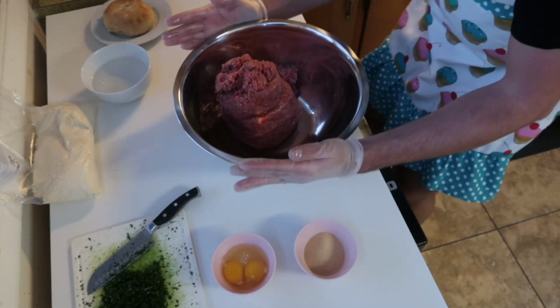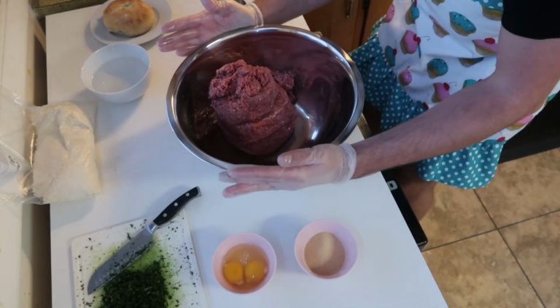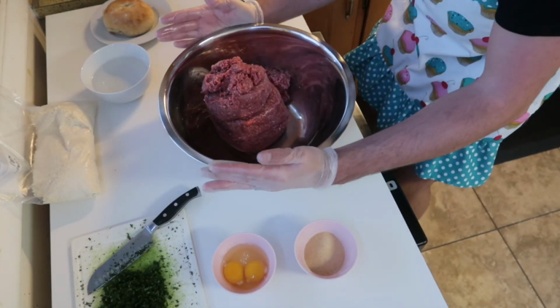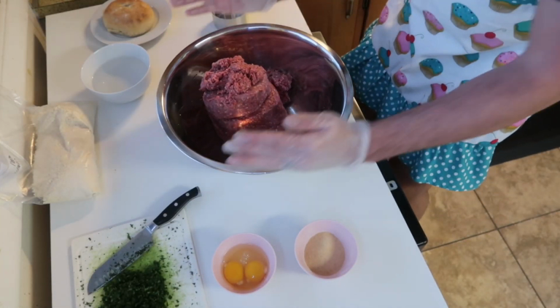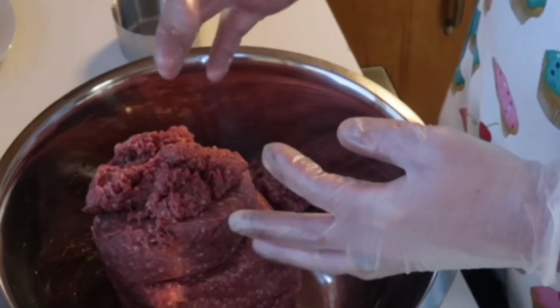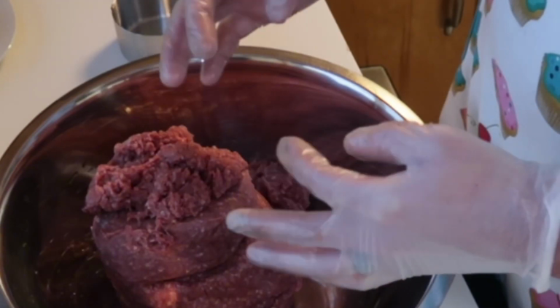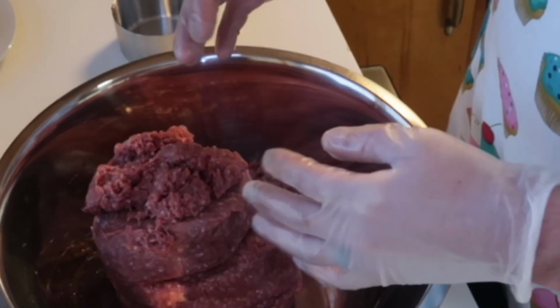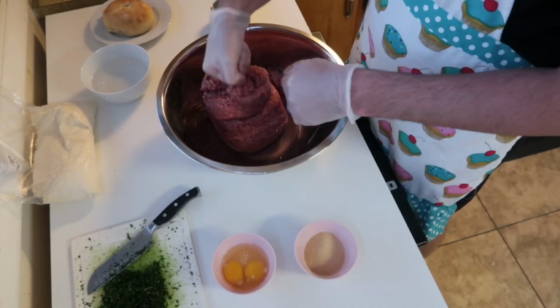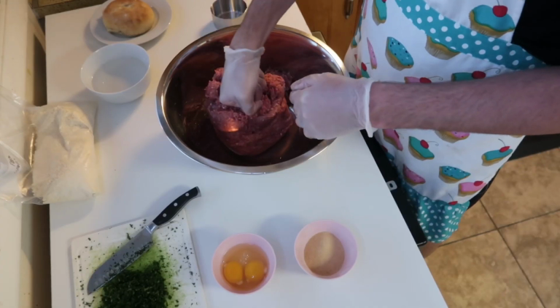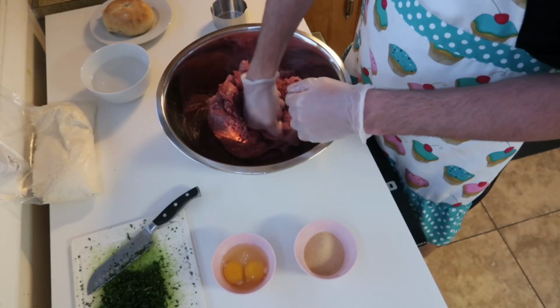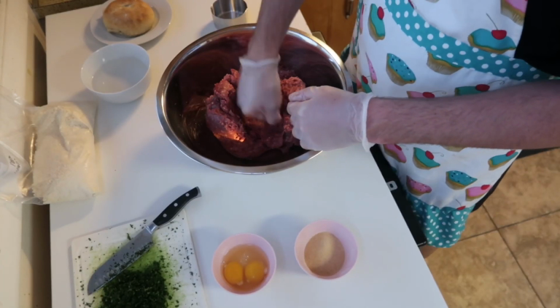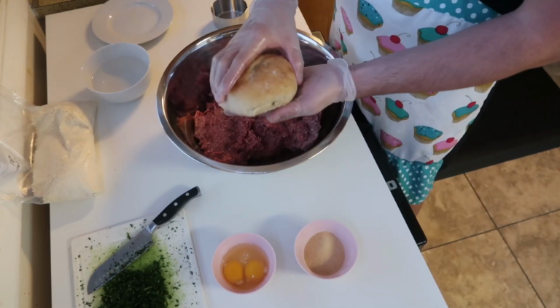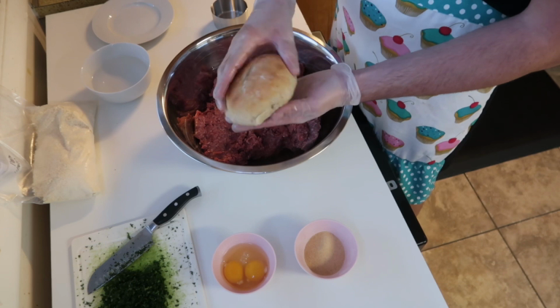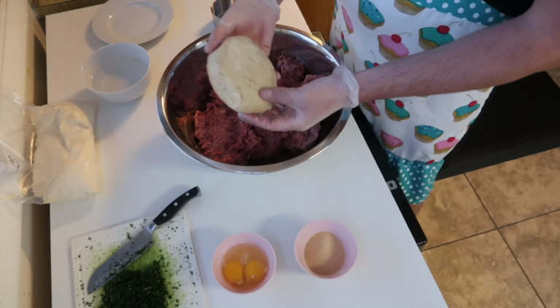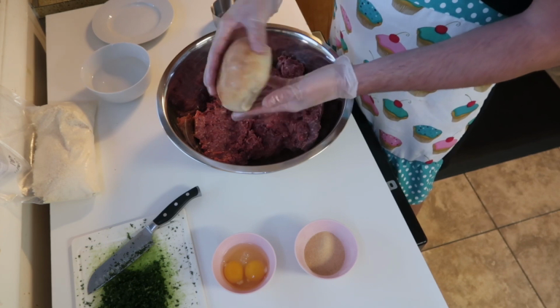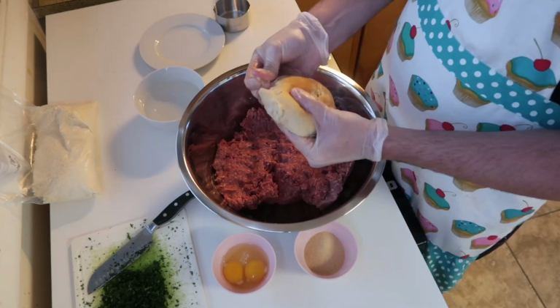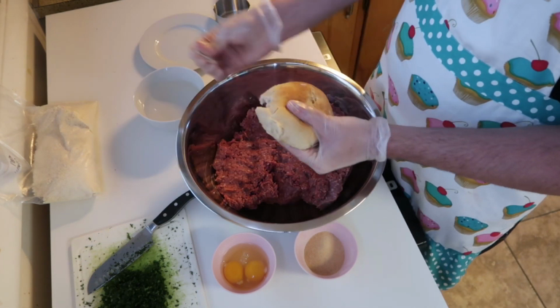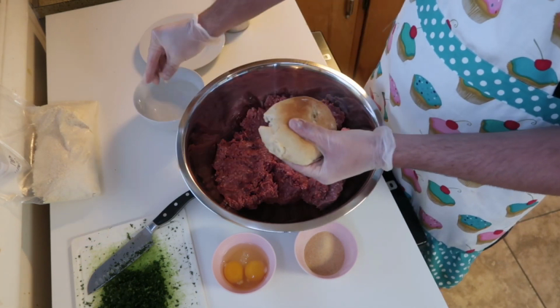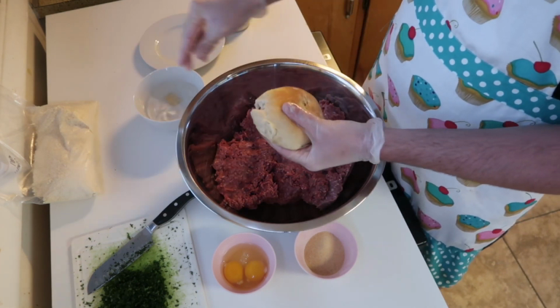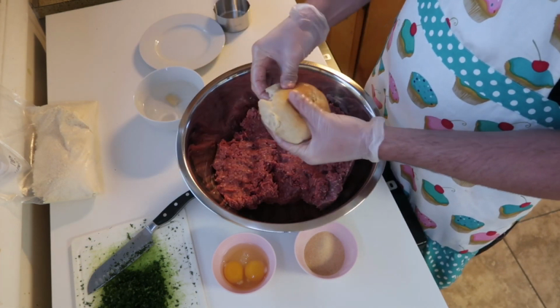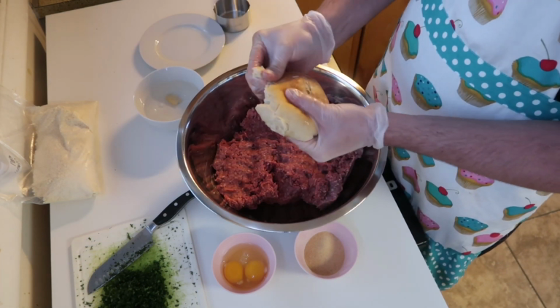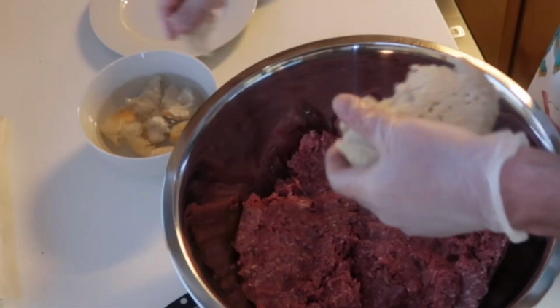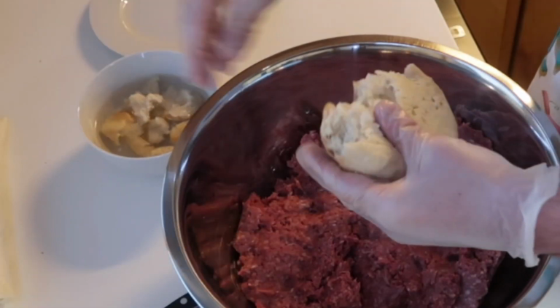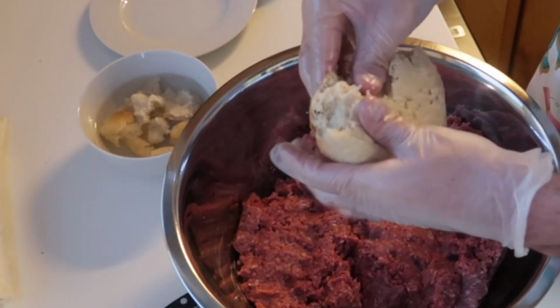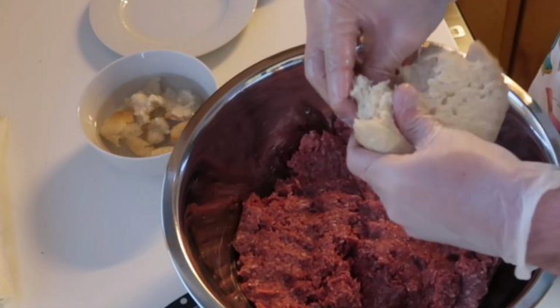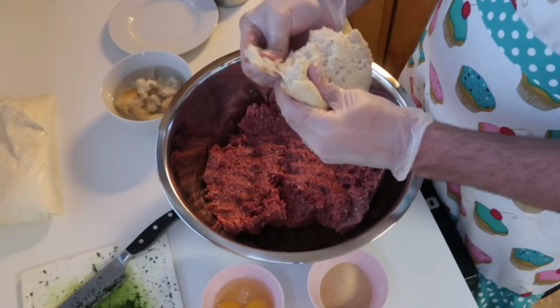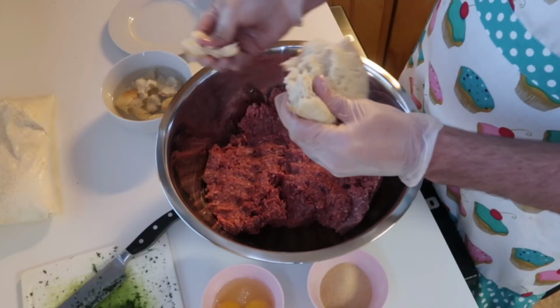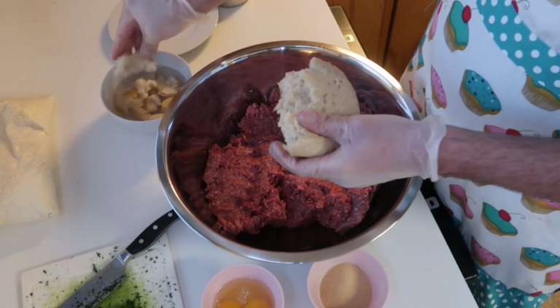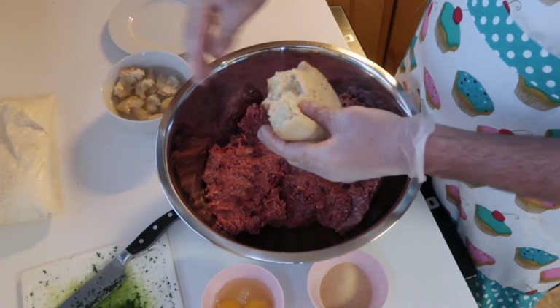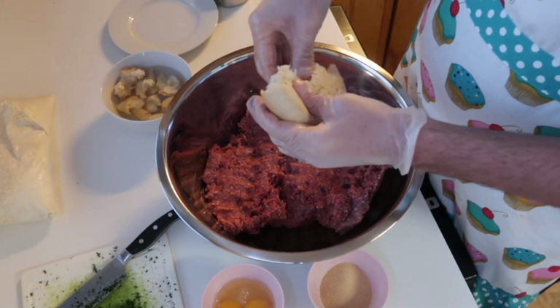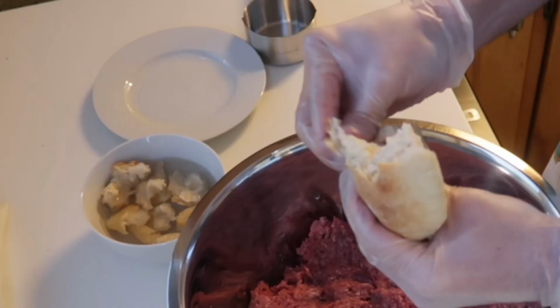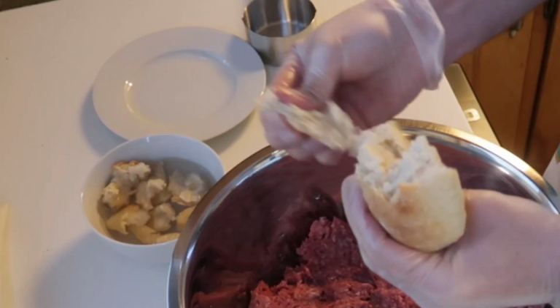We're gonna be starting off with three pounds of ground beef. We're gonna want to punch that down, and then you're gonna want to get a piece of sourdough bread — we're using homemade sourdough bread. Put it in little pieces and stick it in some water until it gets really soggy.